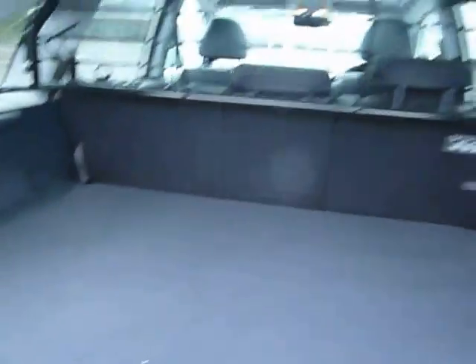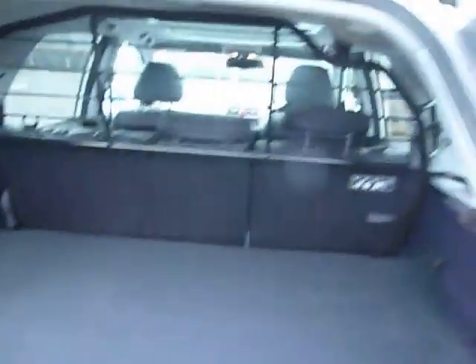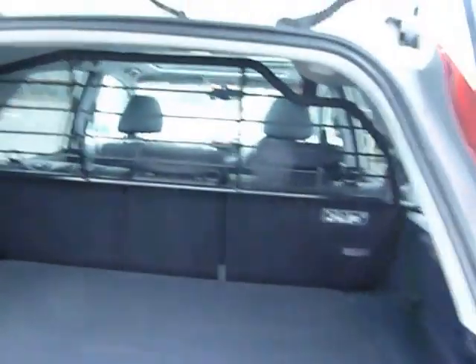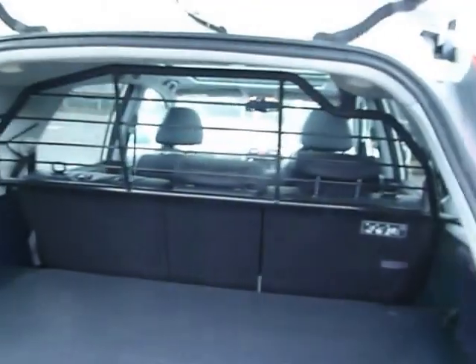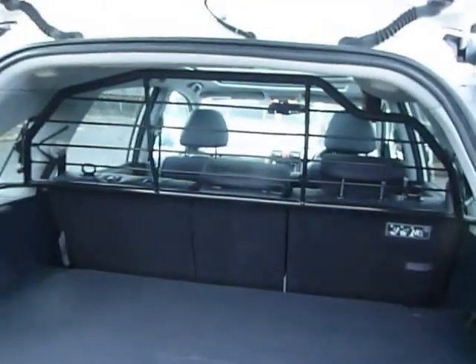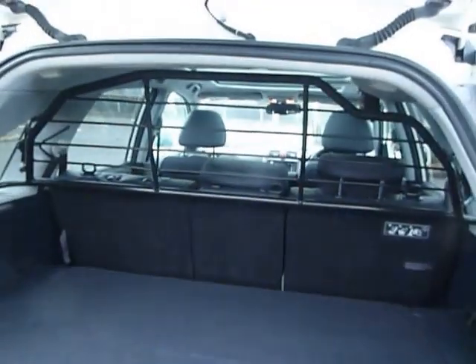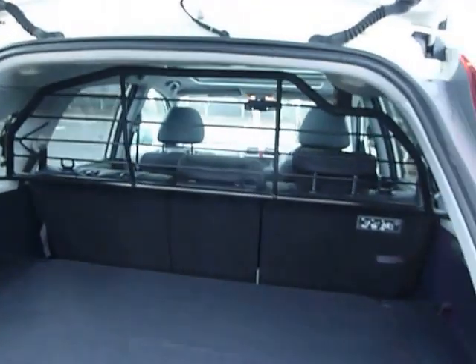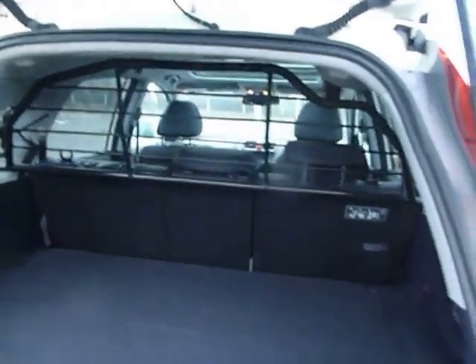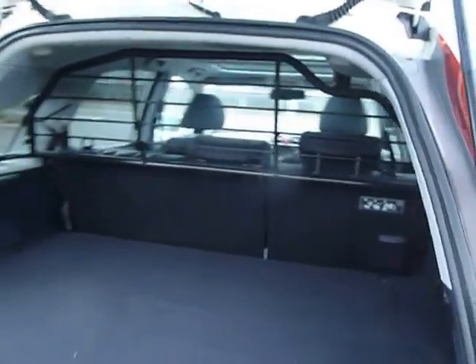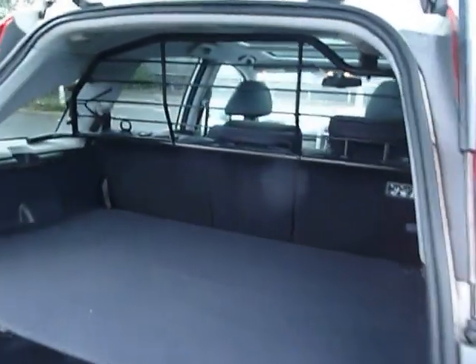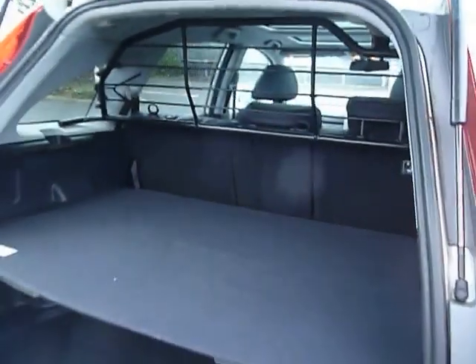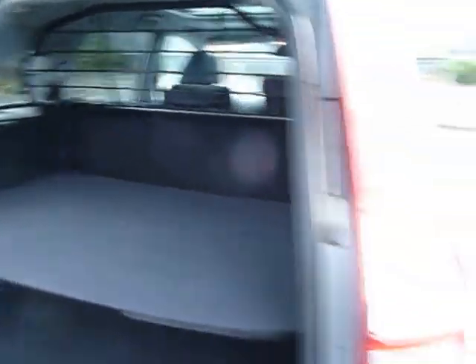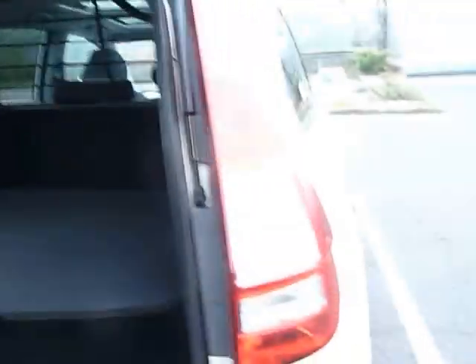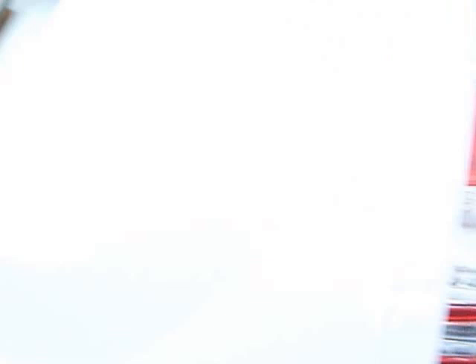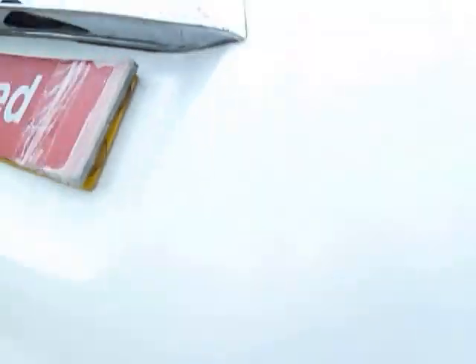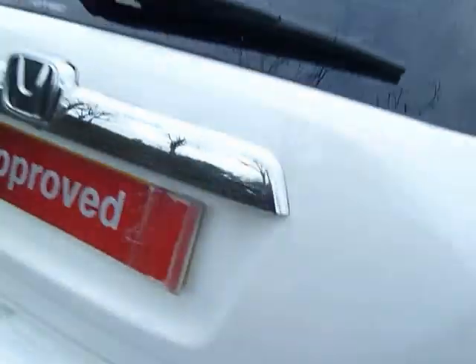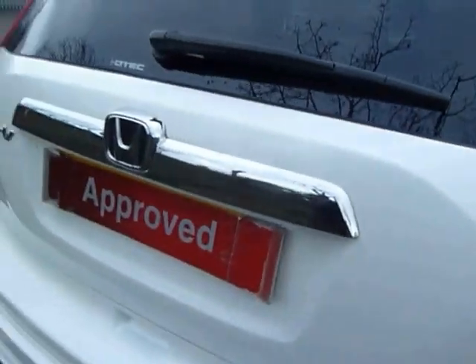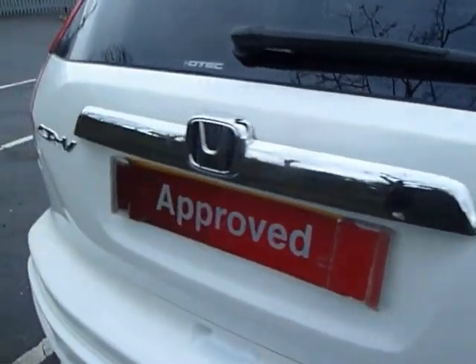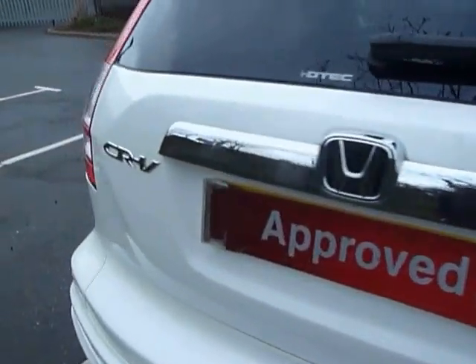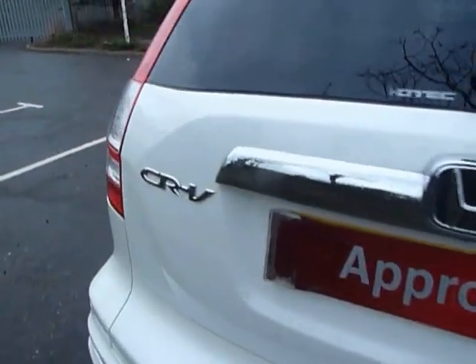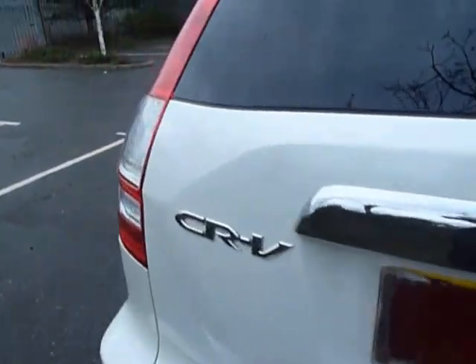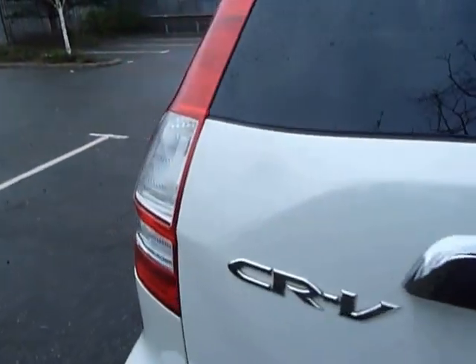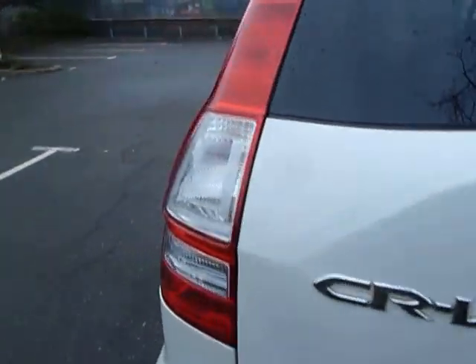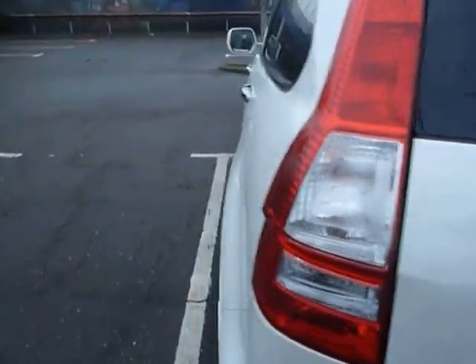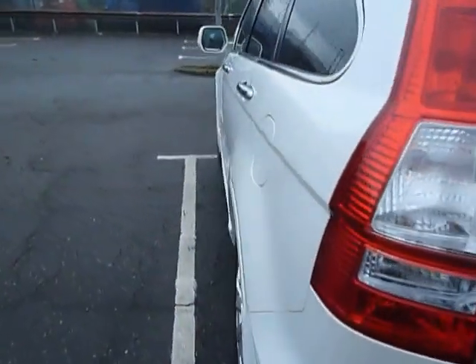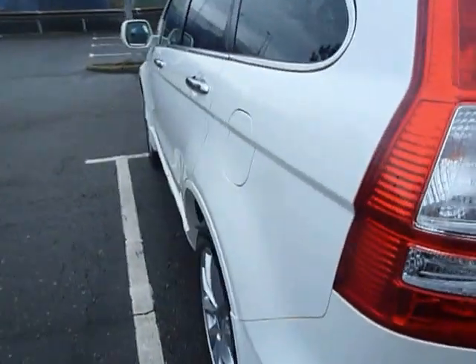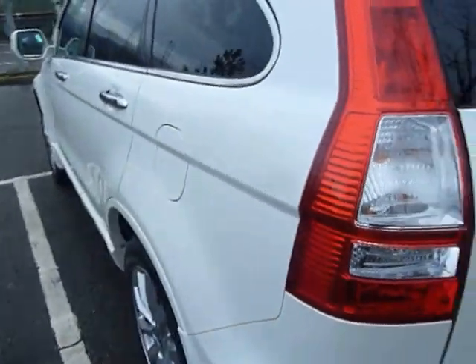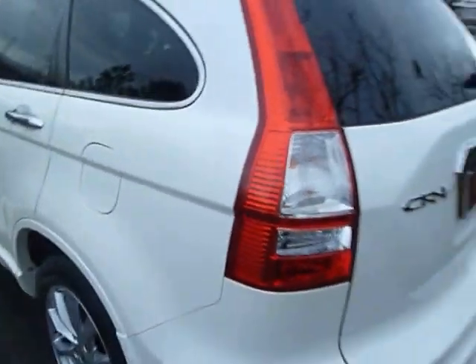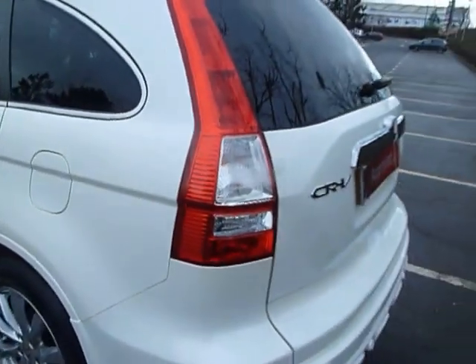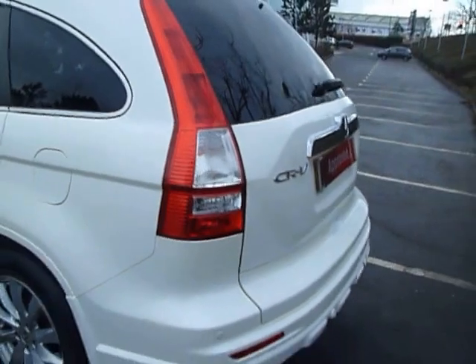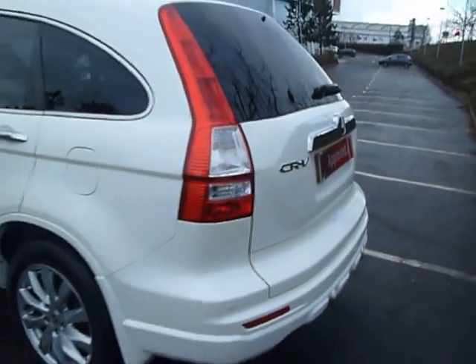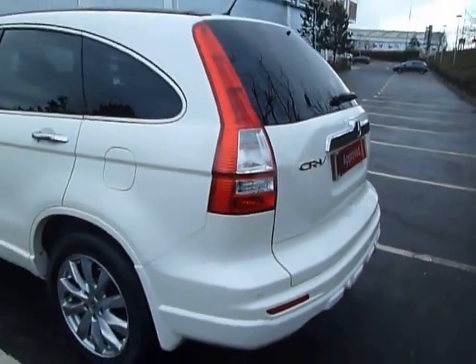This car has a dog guard fitted as well. Parking is no issue — you've got a rear parking camera, and as mentioned, those front and rear parking sensors.